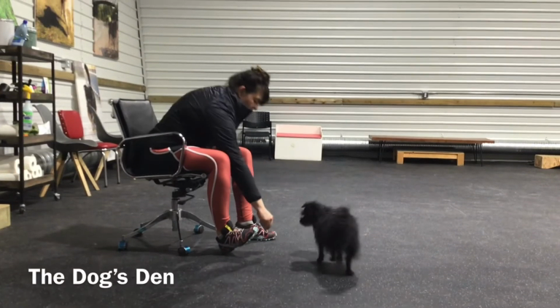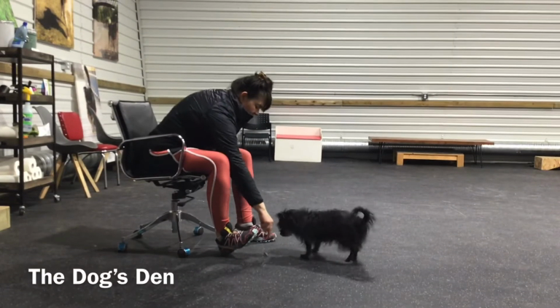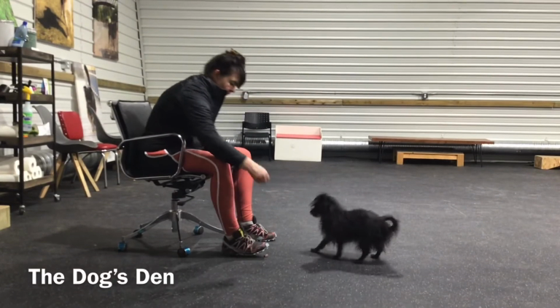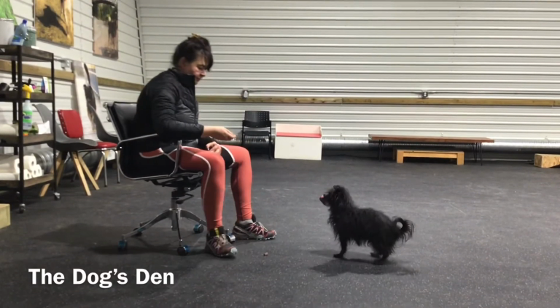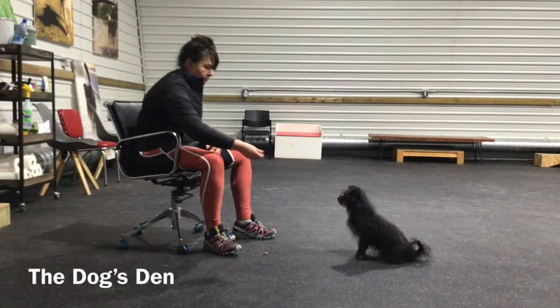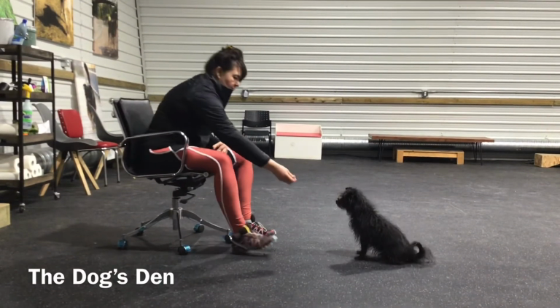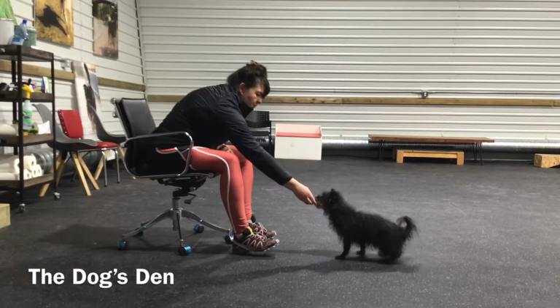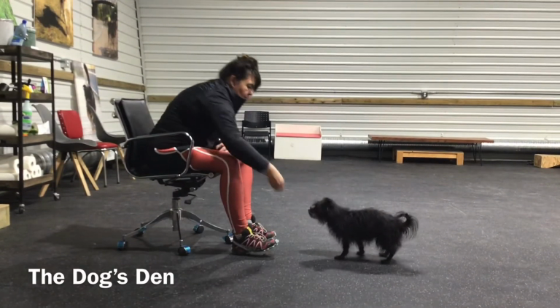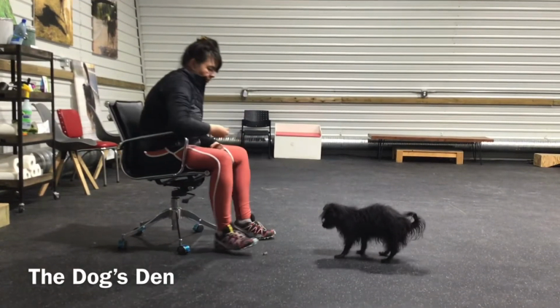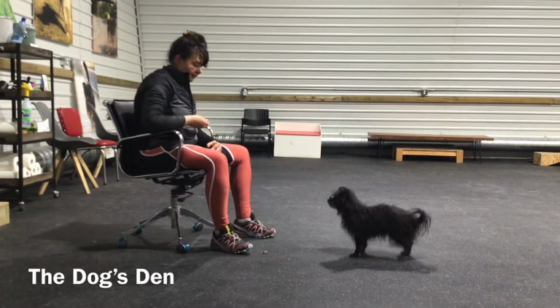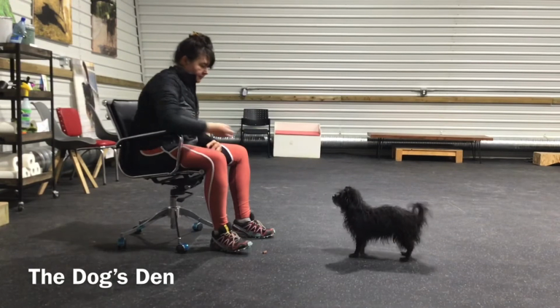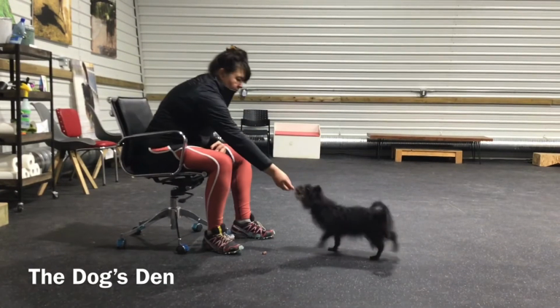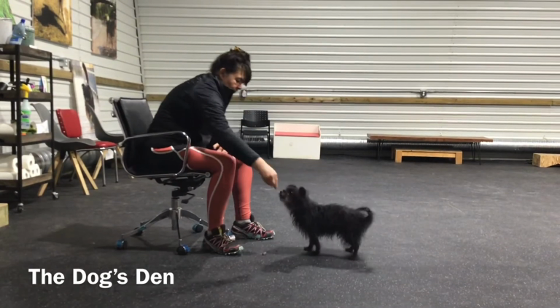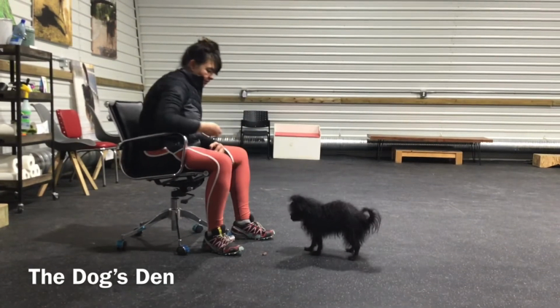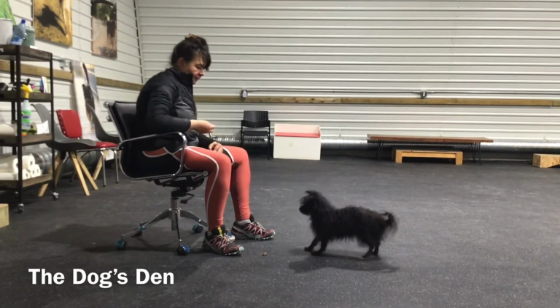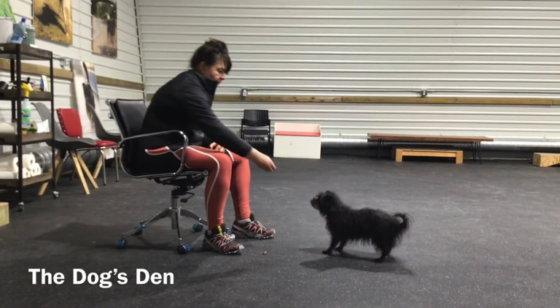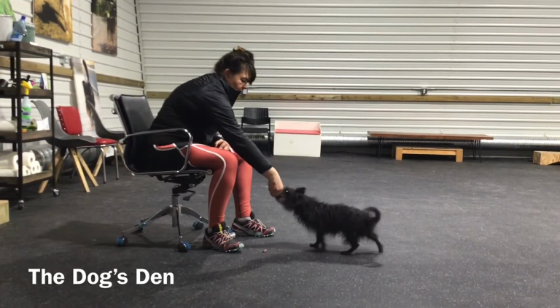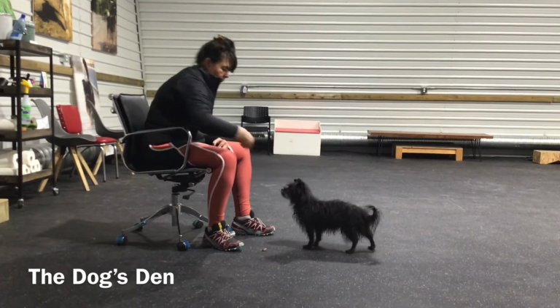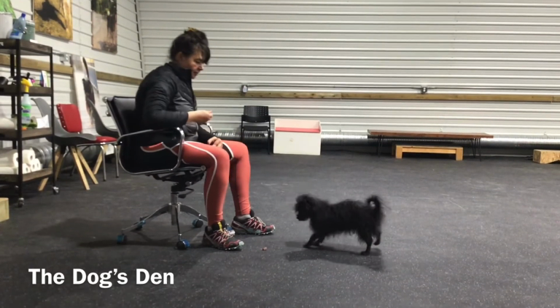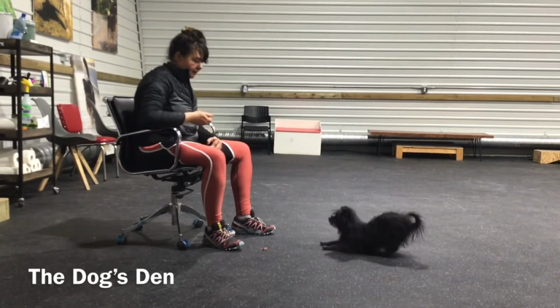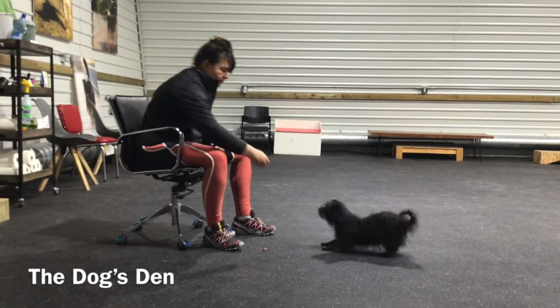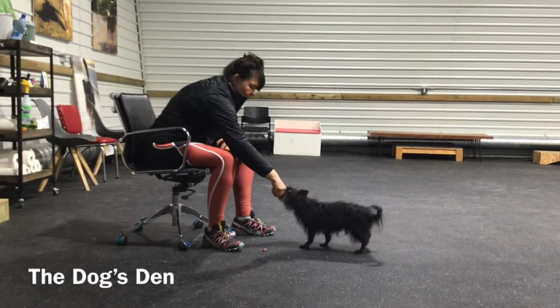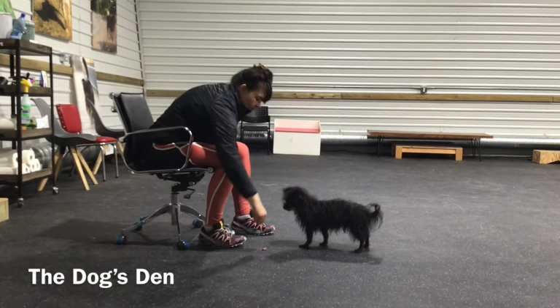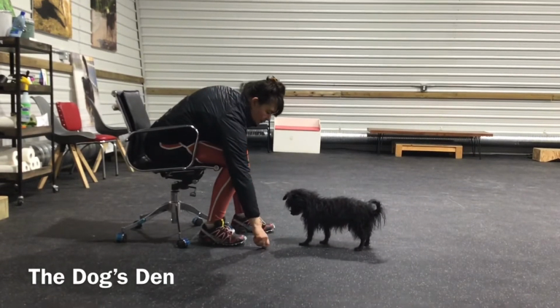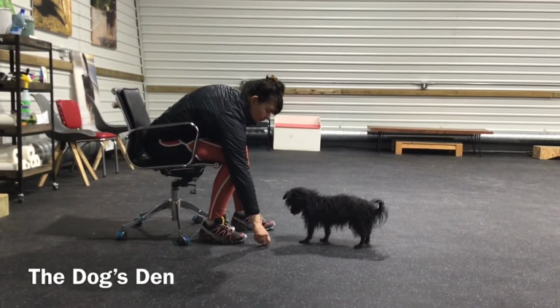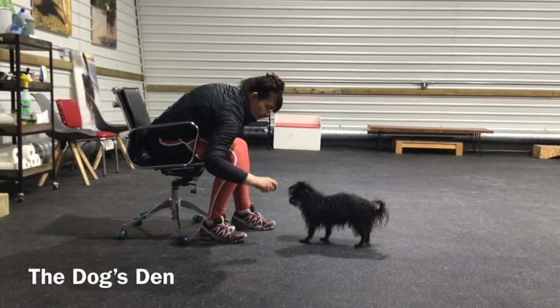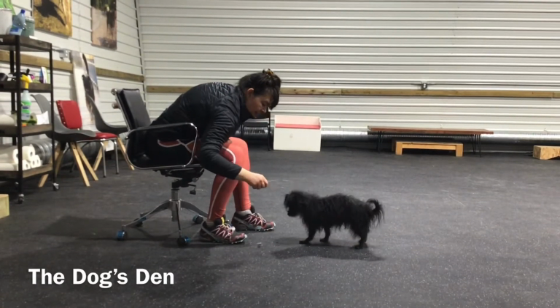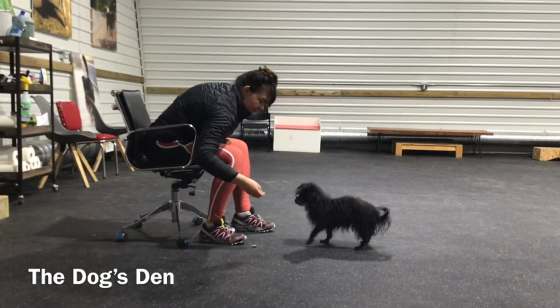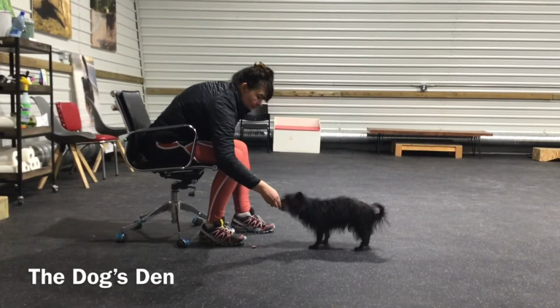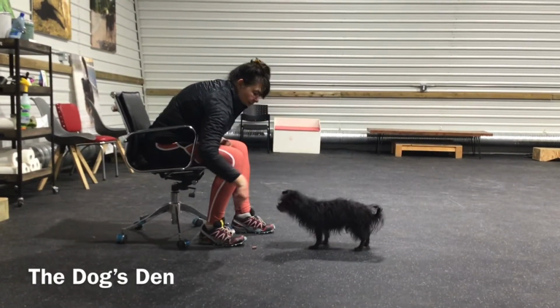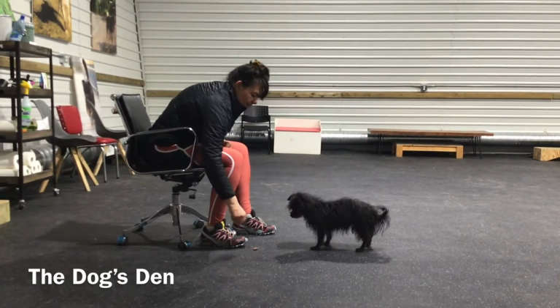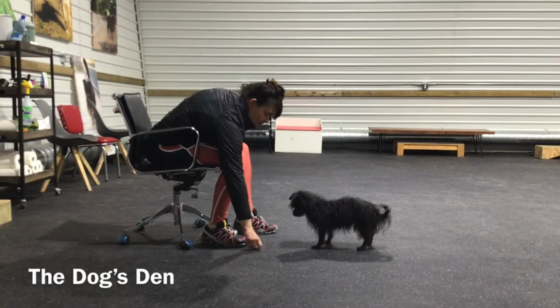Here's your daily homework. What you want to do is place the treat on the floor and then put your foot over that treat and tell your dog to leave it. When your dog can look at the treat that's on the floor and not go for it, you're going to click and give them a different treat.